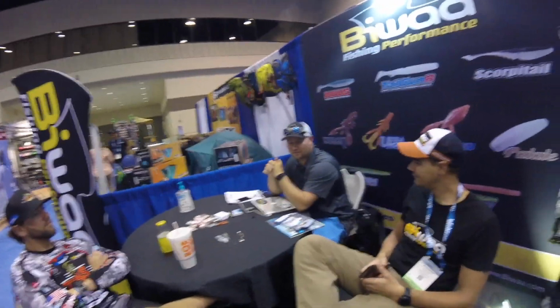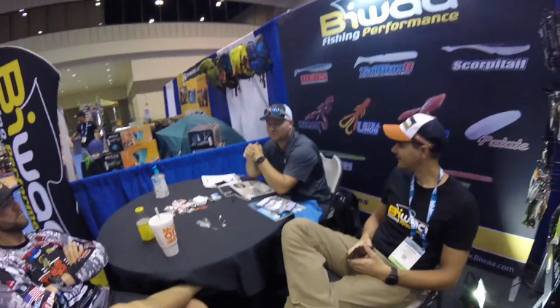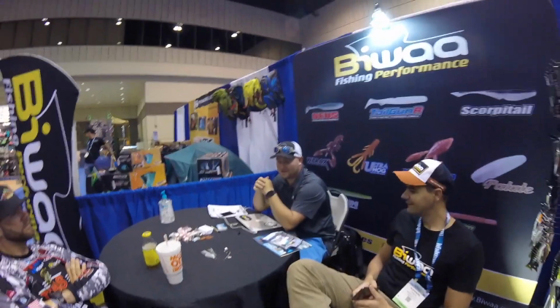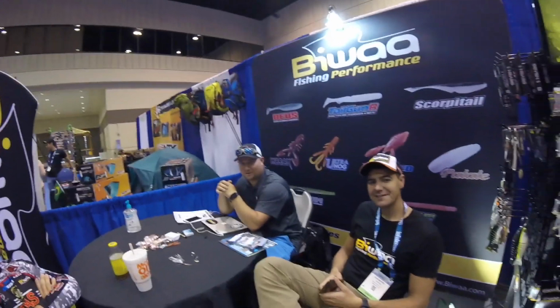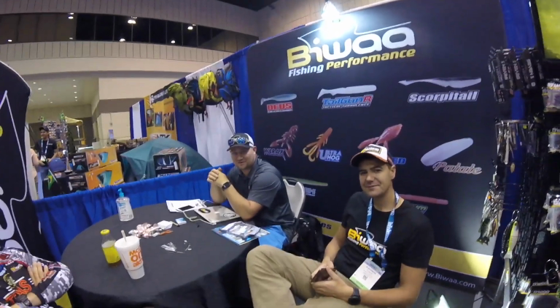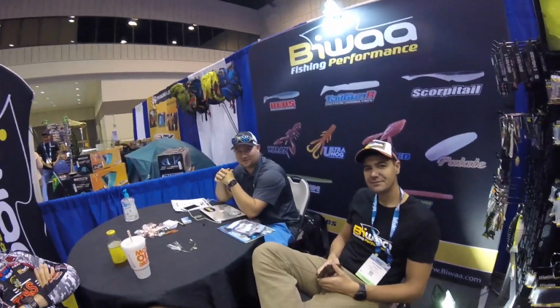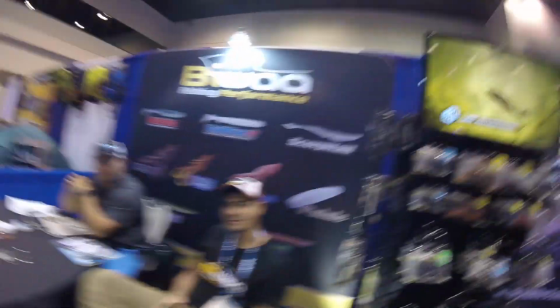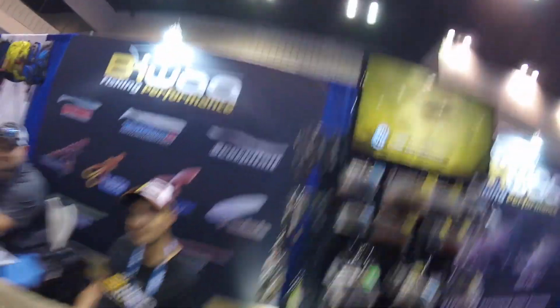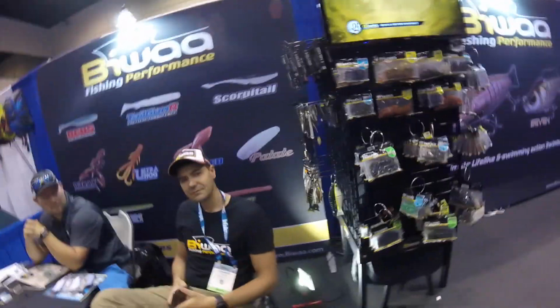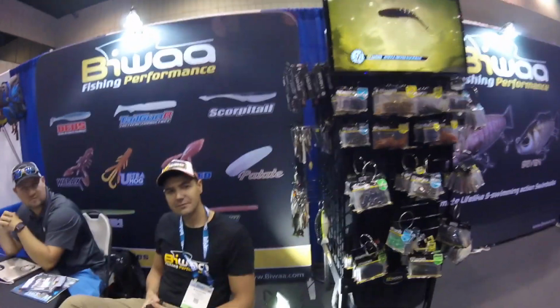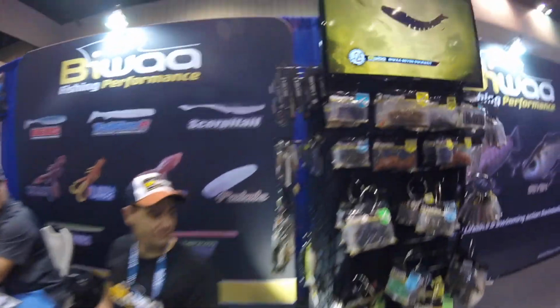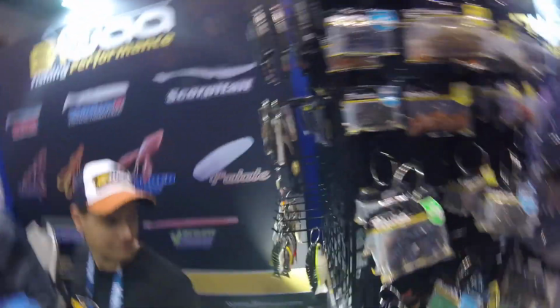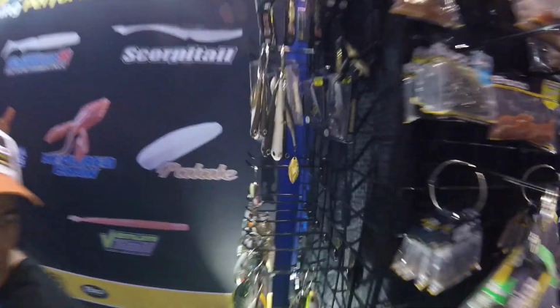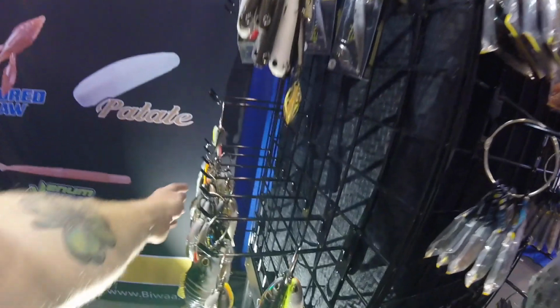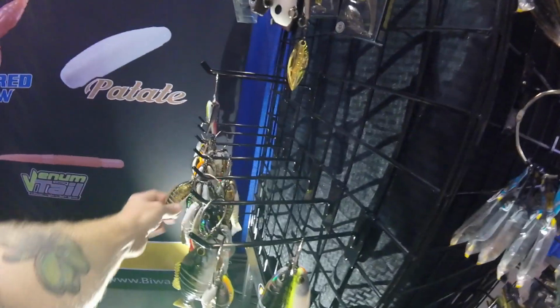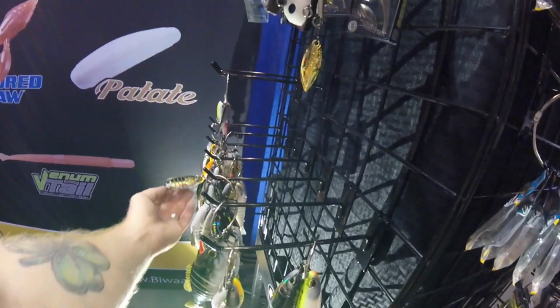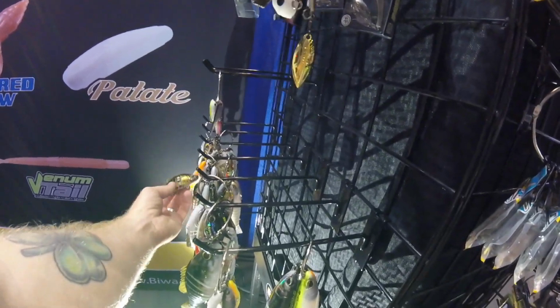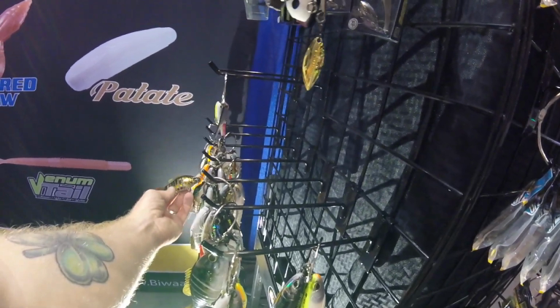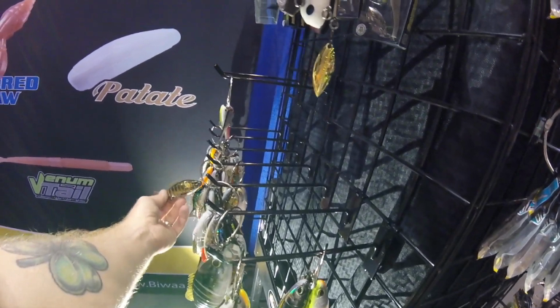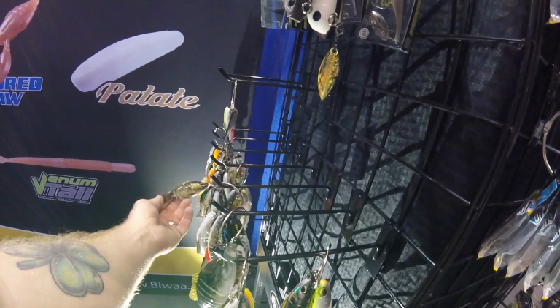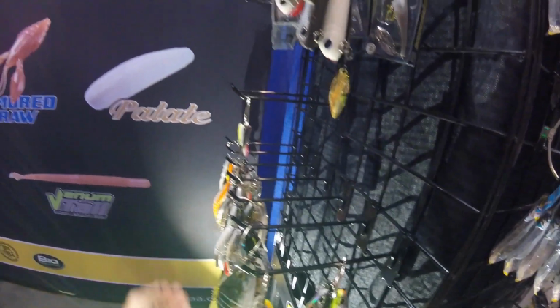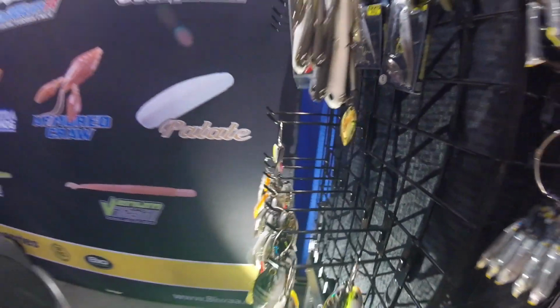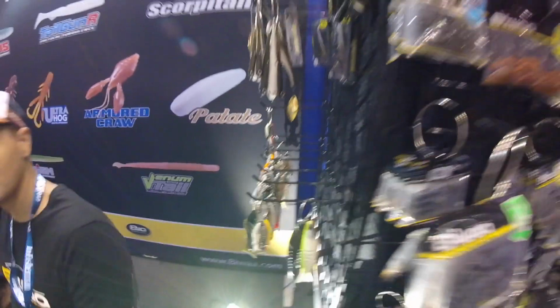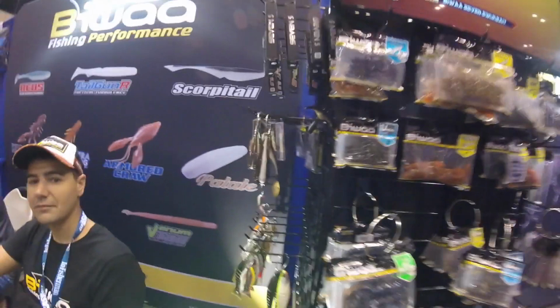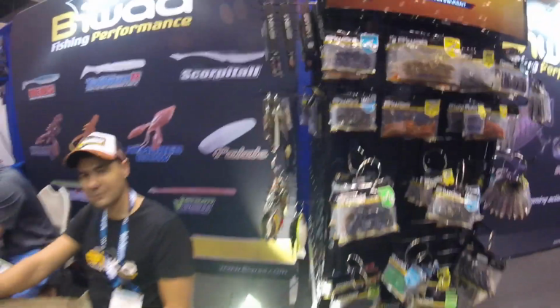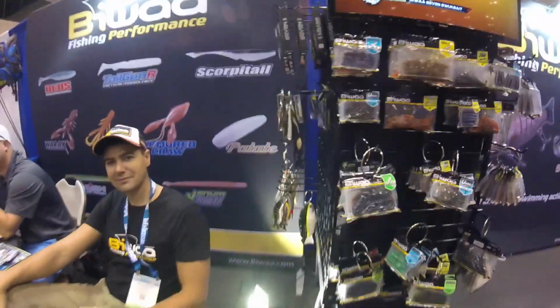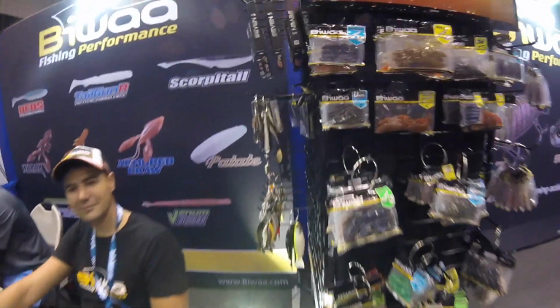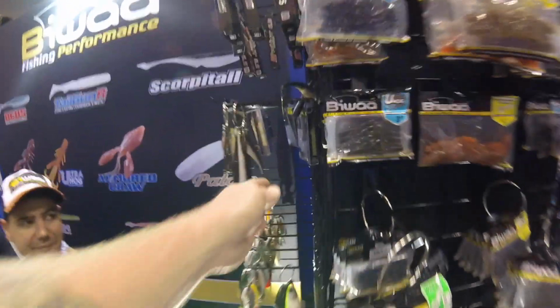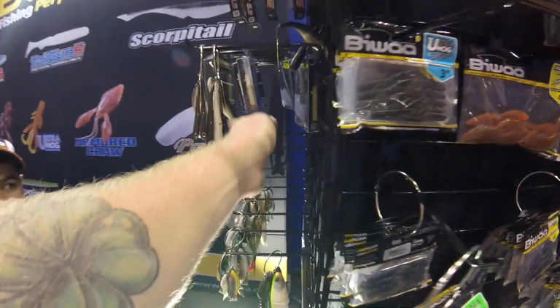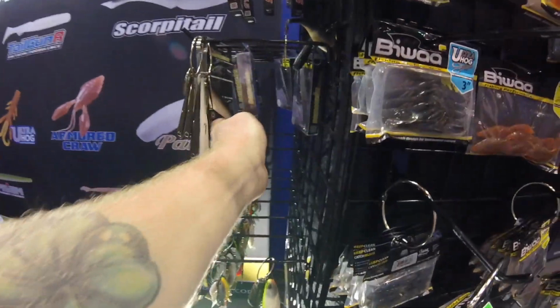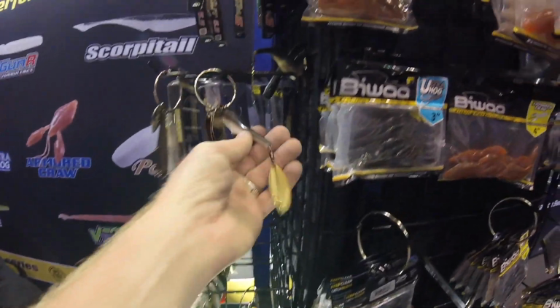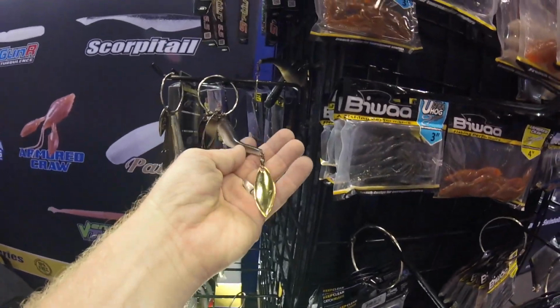They're coming by and we're going to talk about products for next year. You guys put some of these swim baits in there for us, and we've caught some — I've caught some great fish on this one right here. We should be getting another one in October.